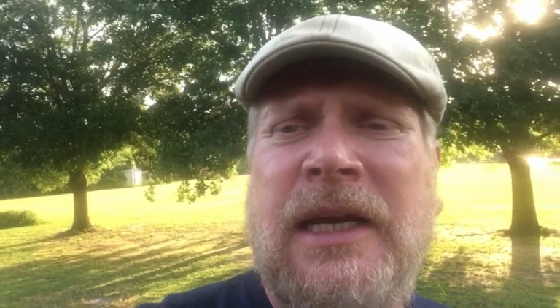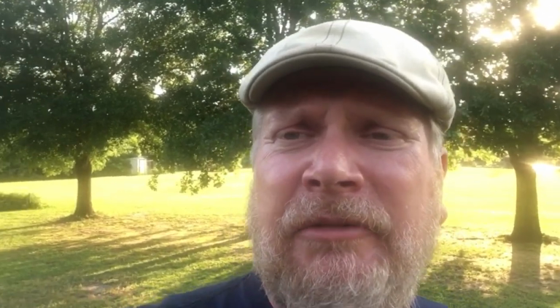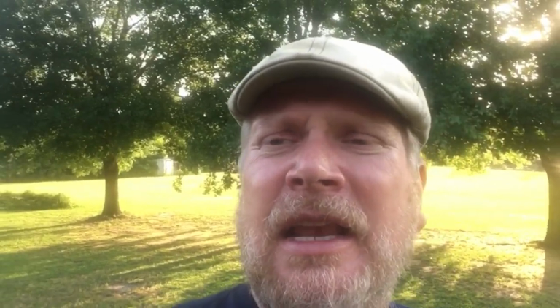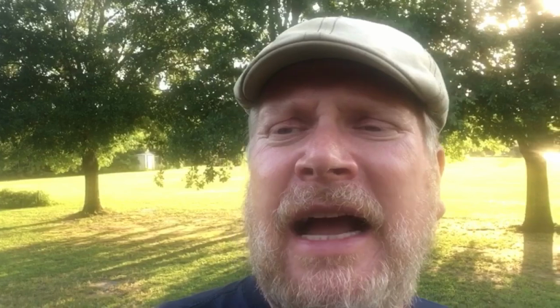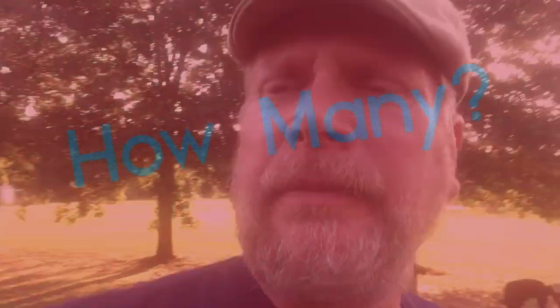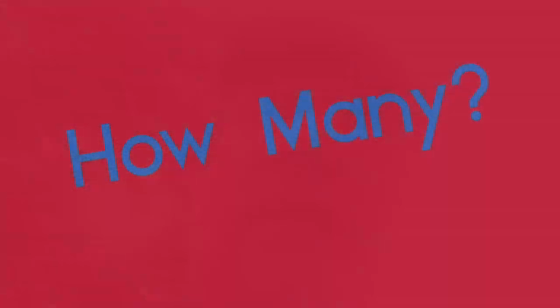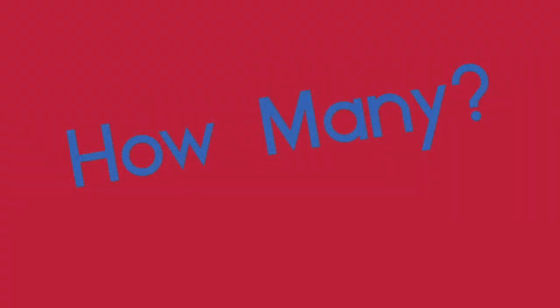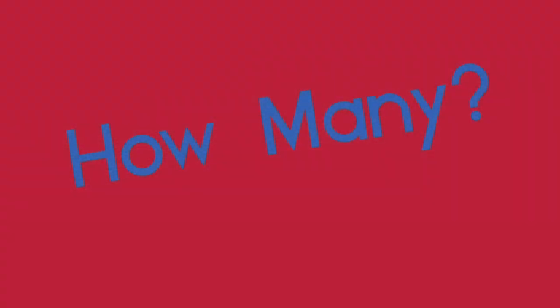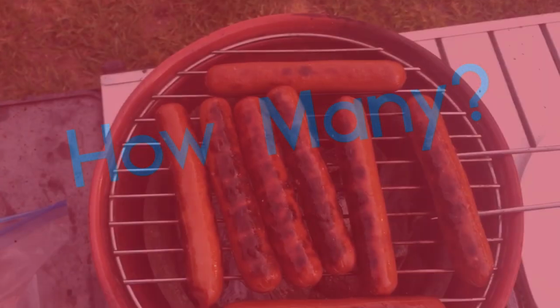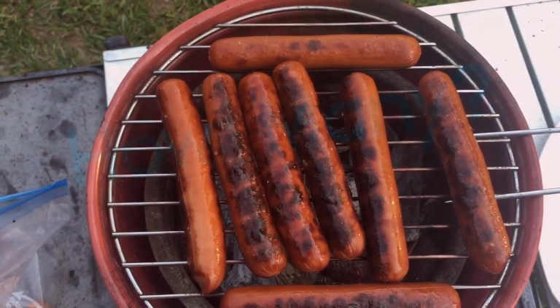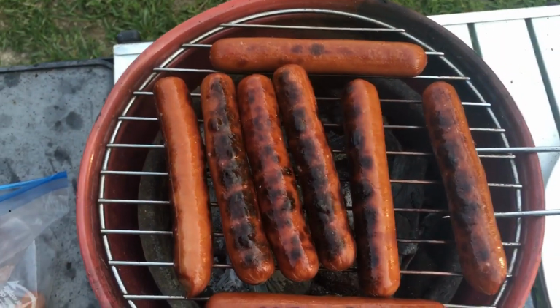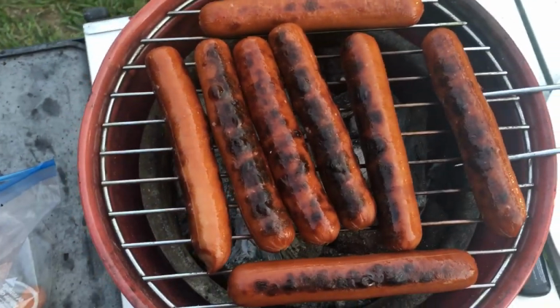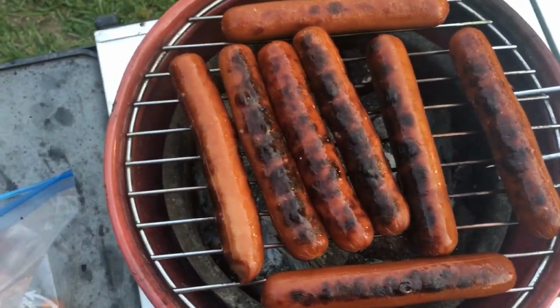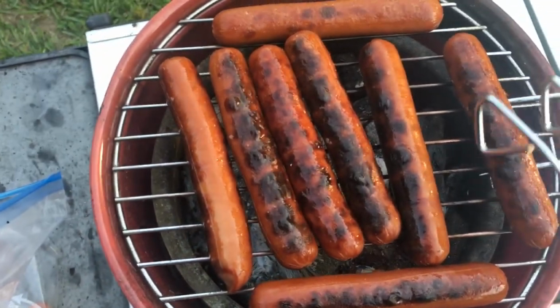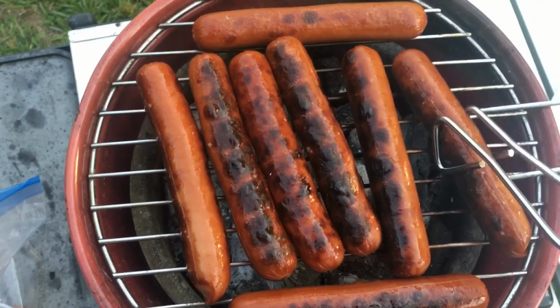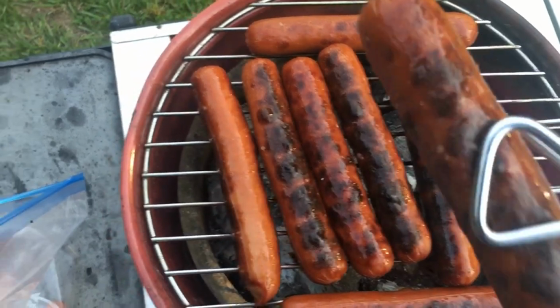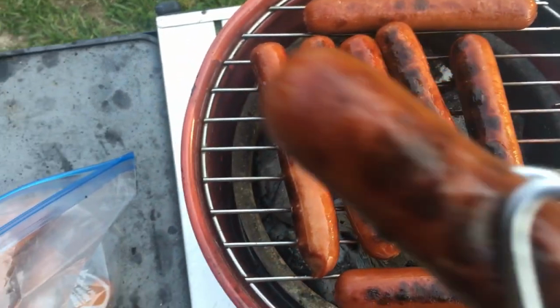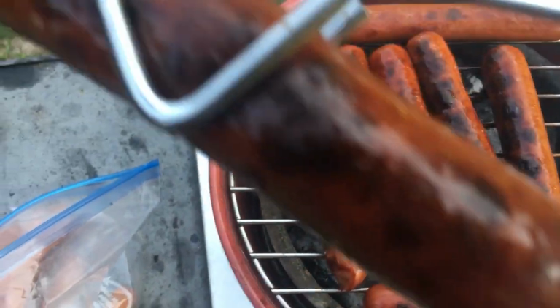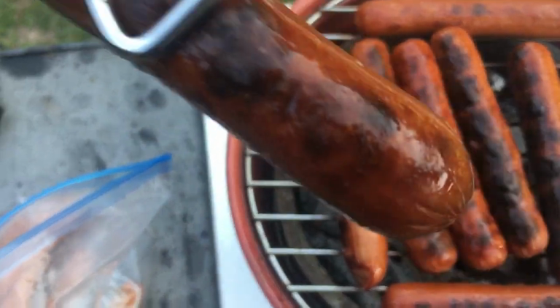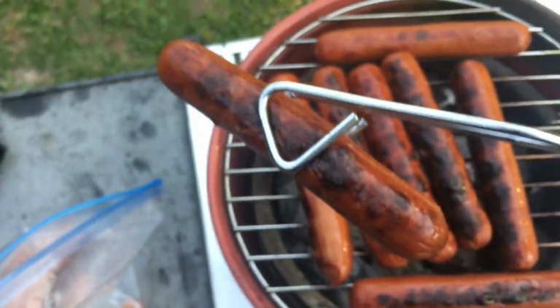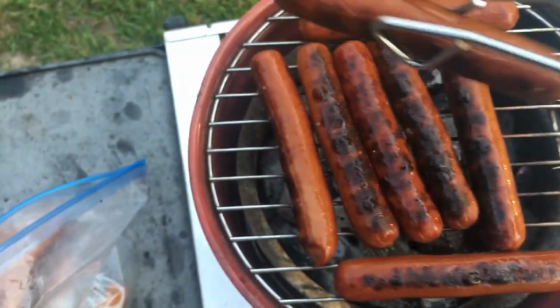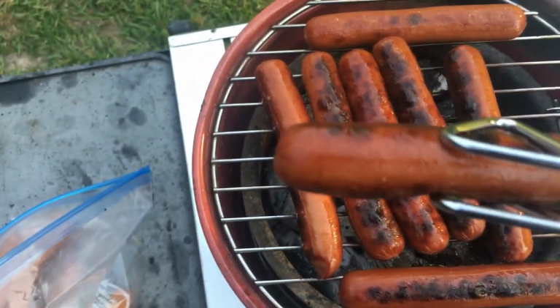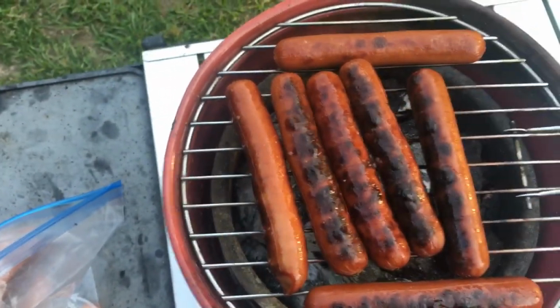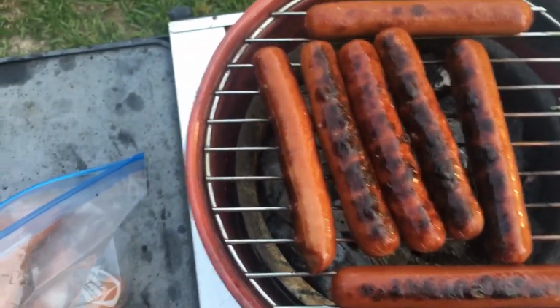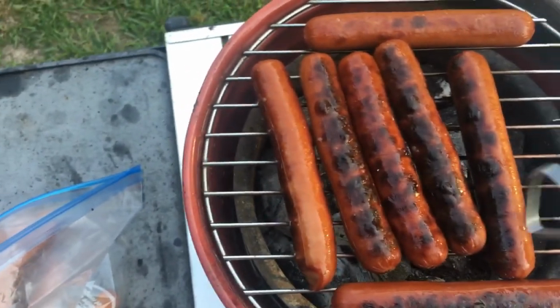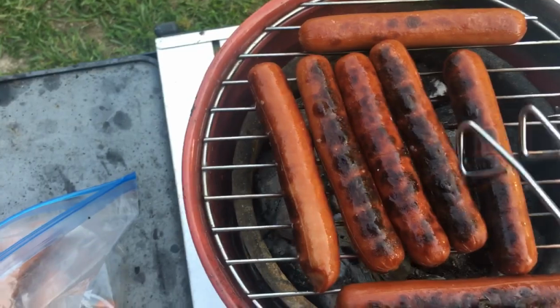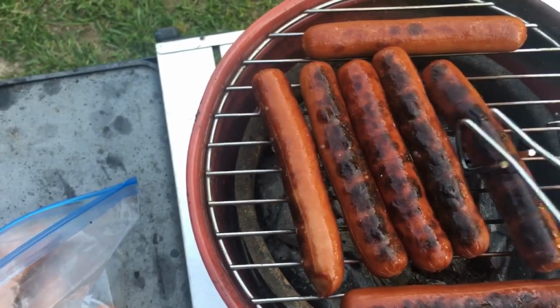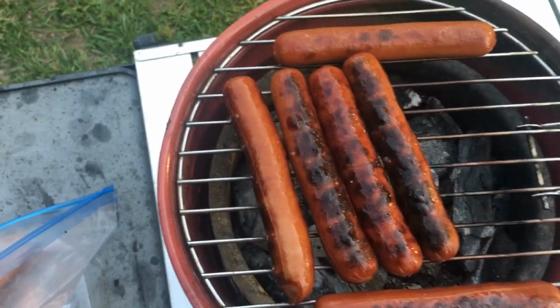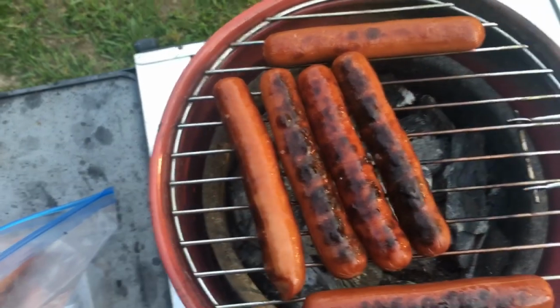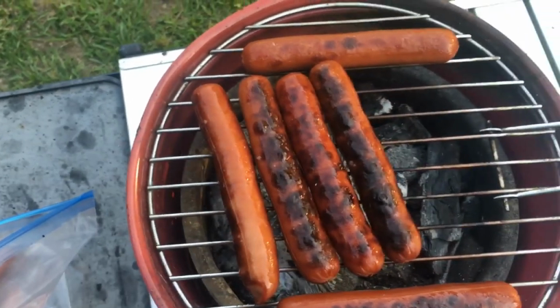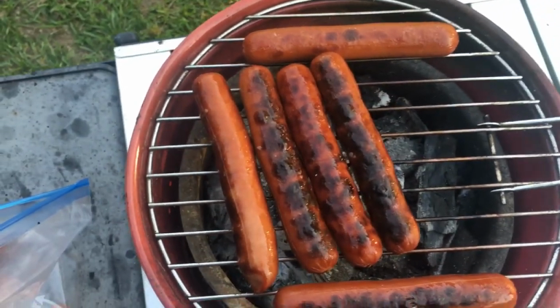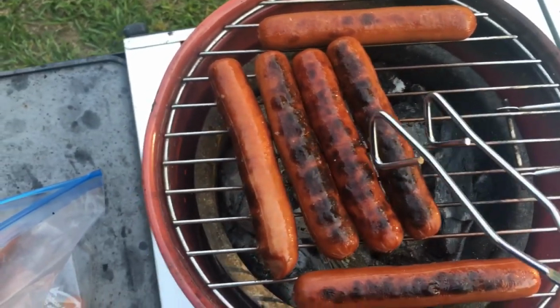The answer is eight — eight can fit comfortably on the bucket grill. Look at that, beautiful! And I've got about eight more to do.